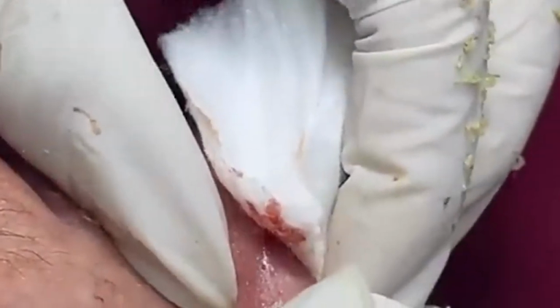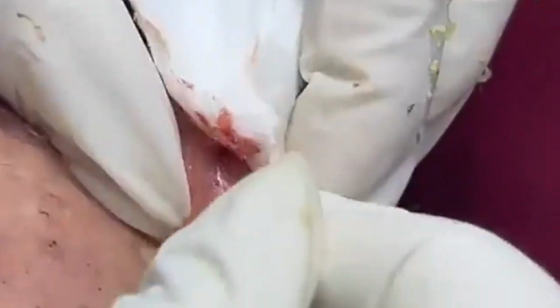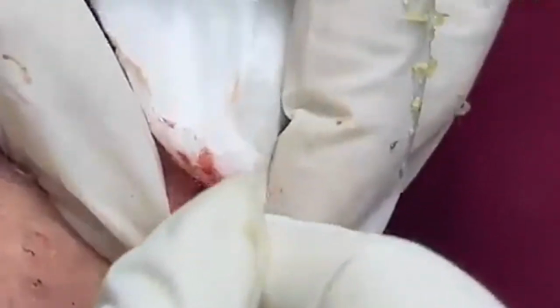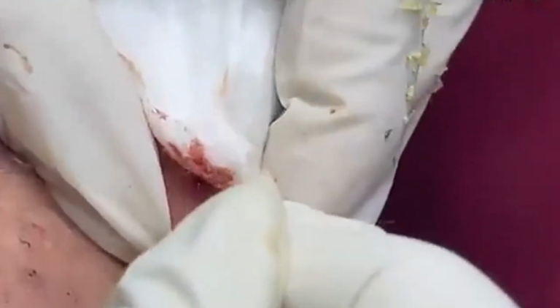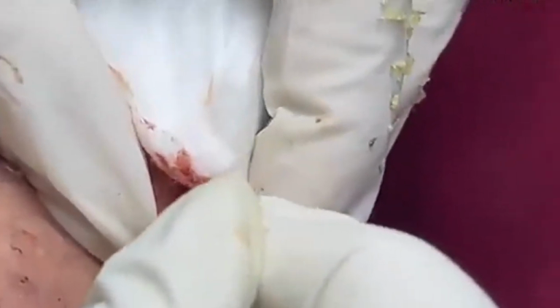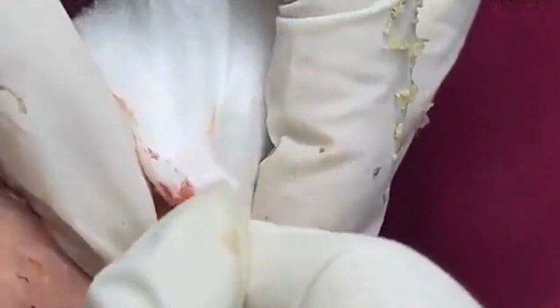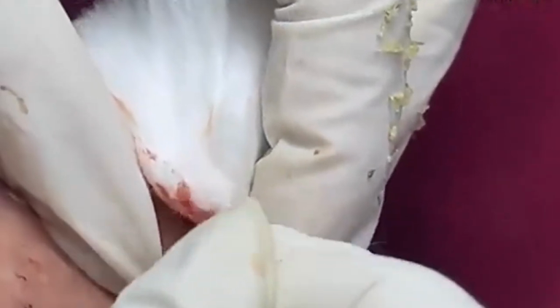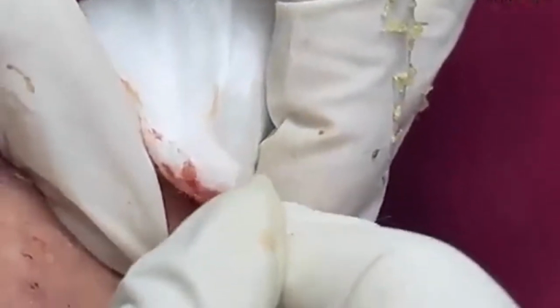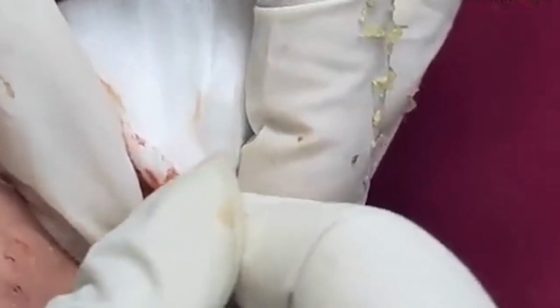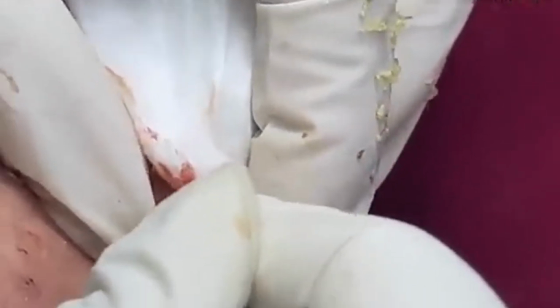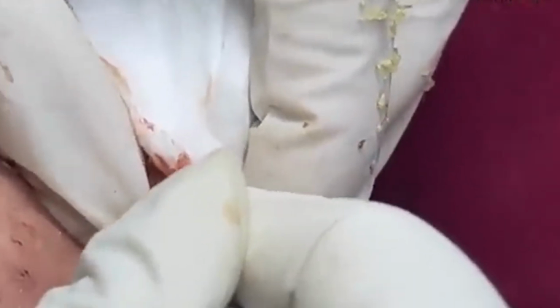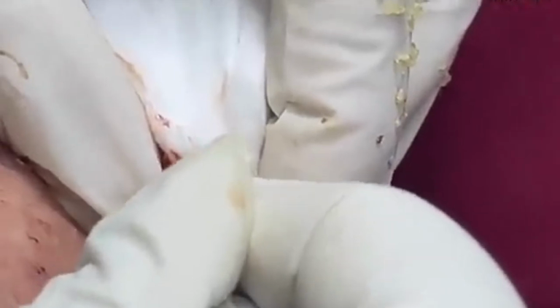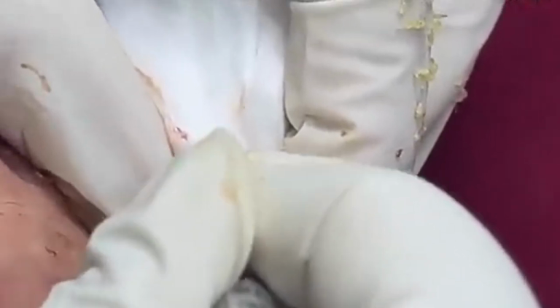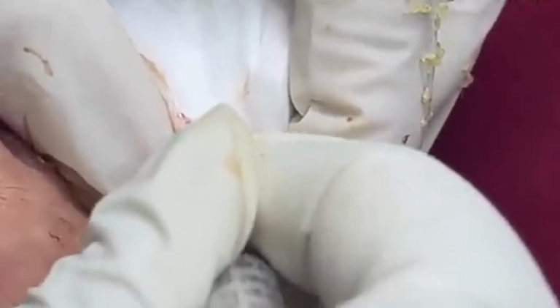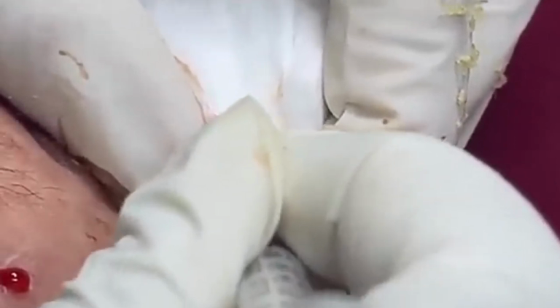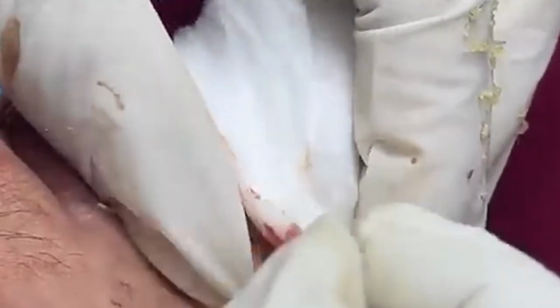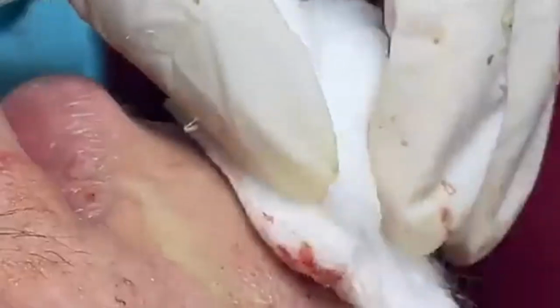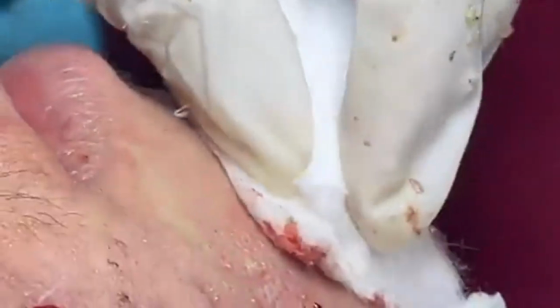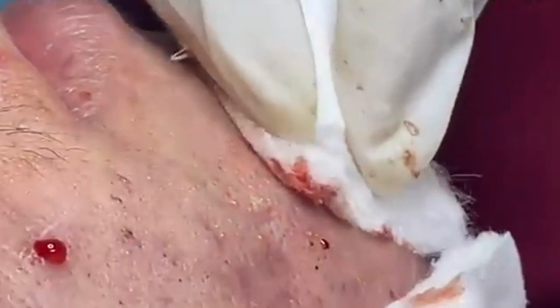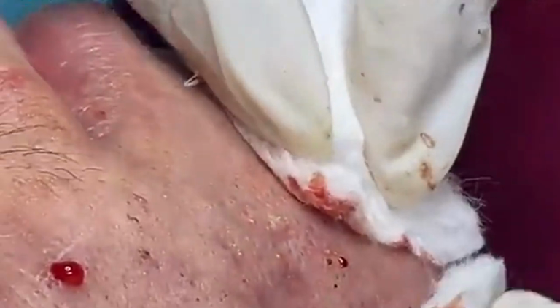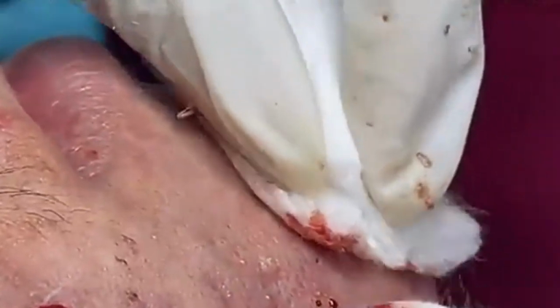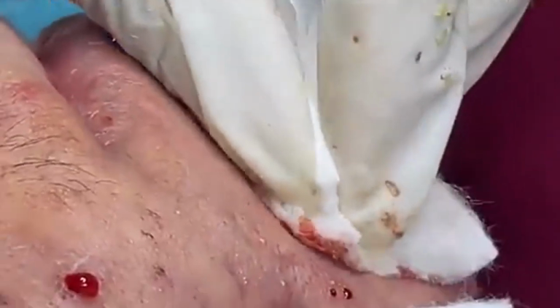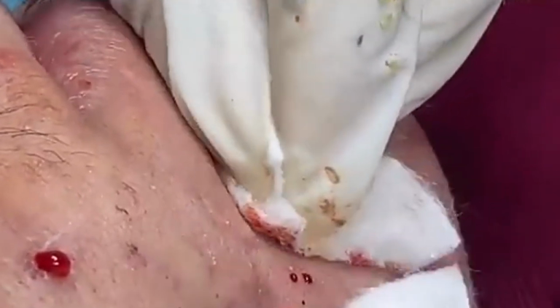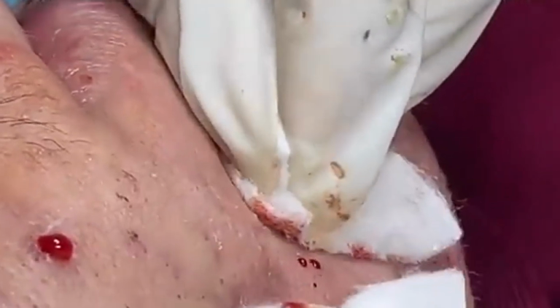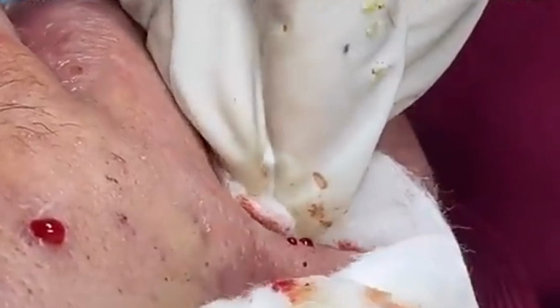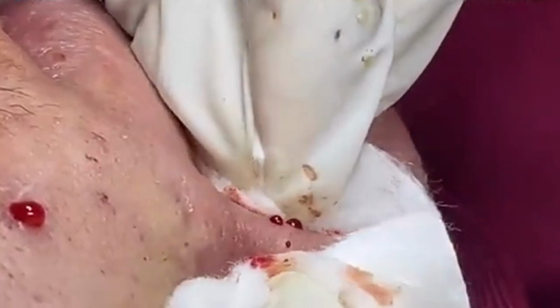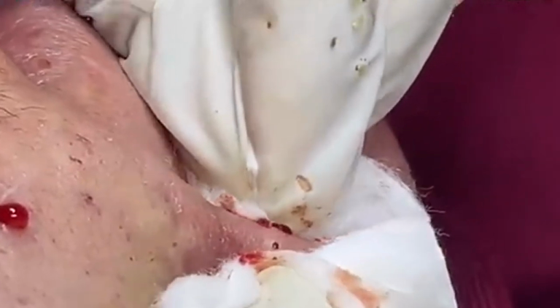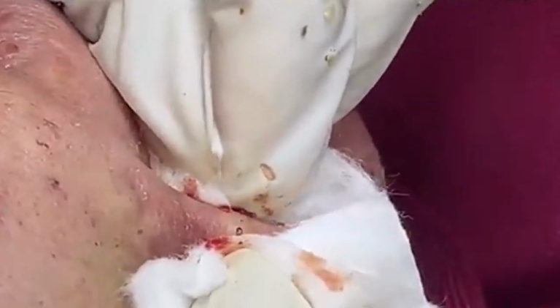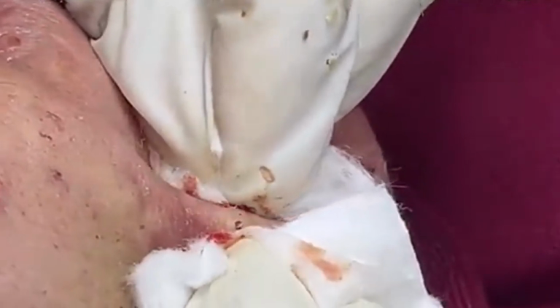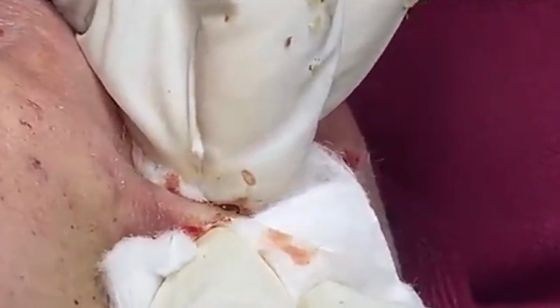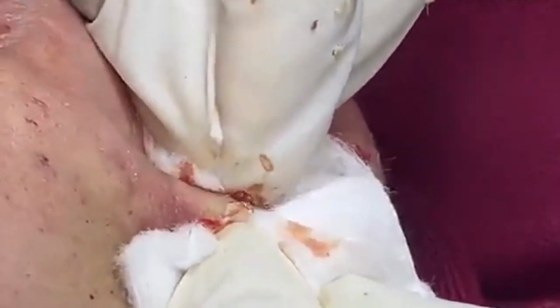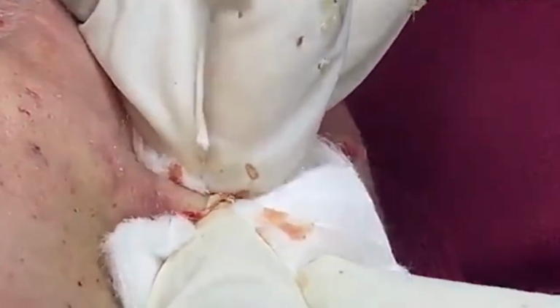Stick to a consistent skincare routine that includes cleansing, toning, moisturizing, and sun protection. Tailor your routine to your skin type and concerns for the best results.